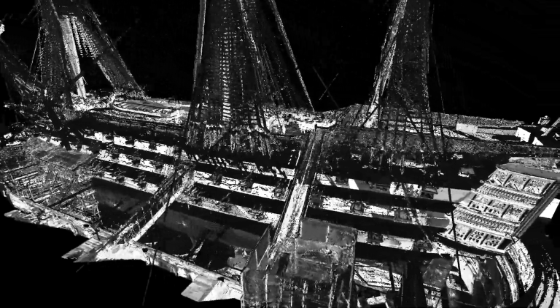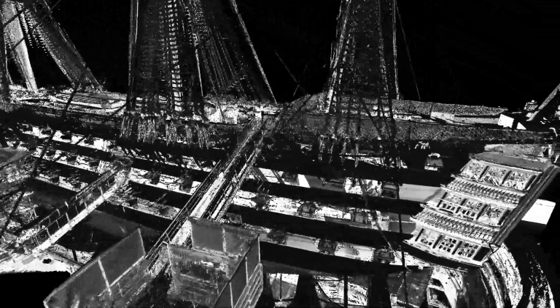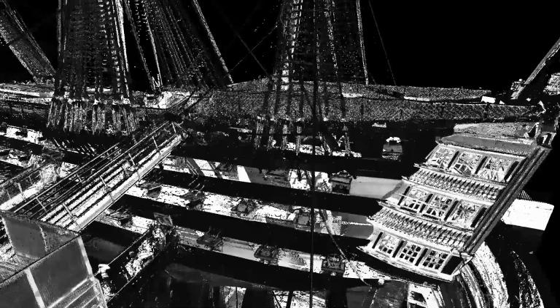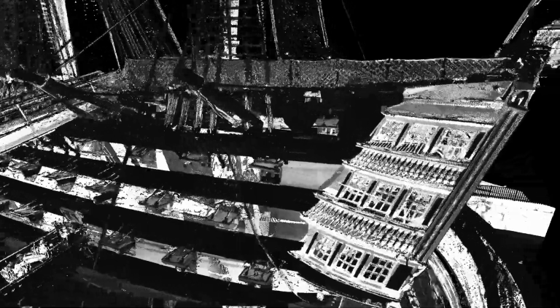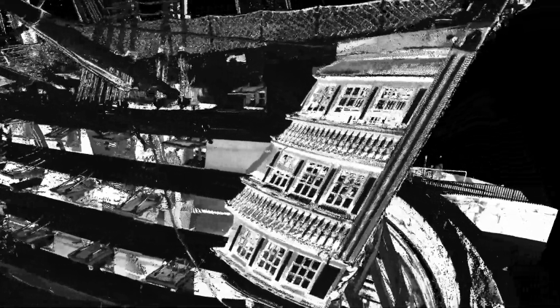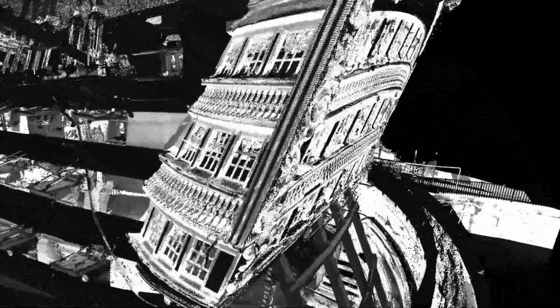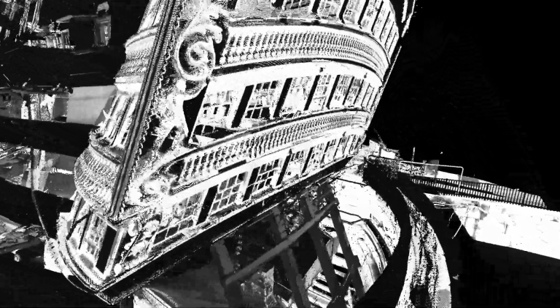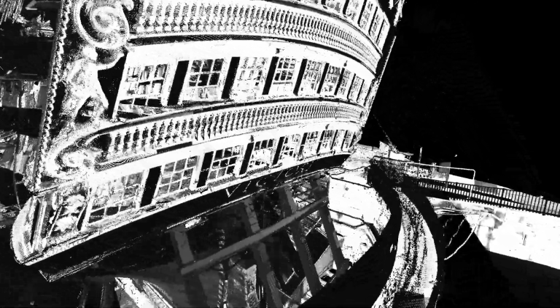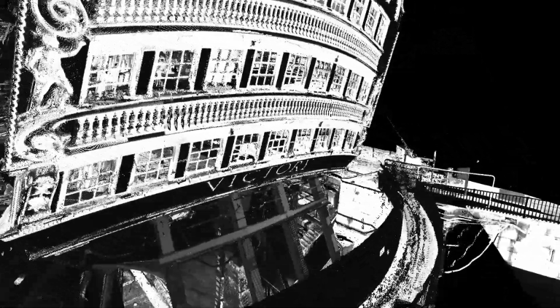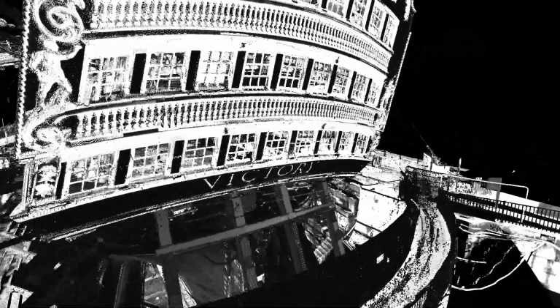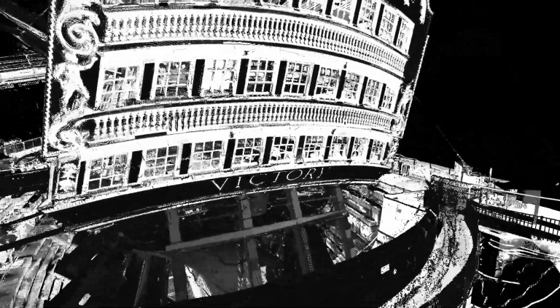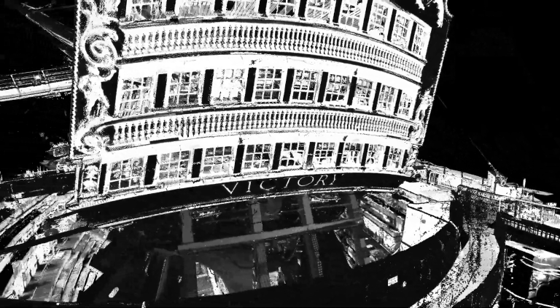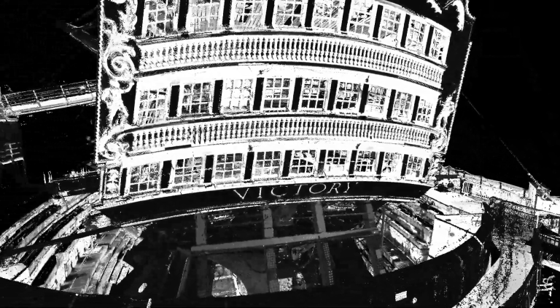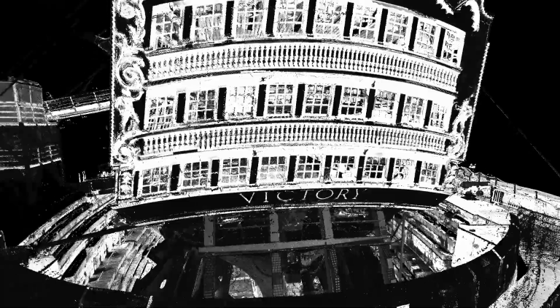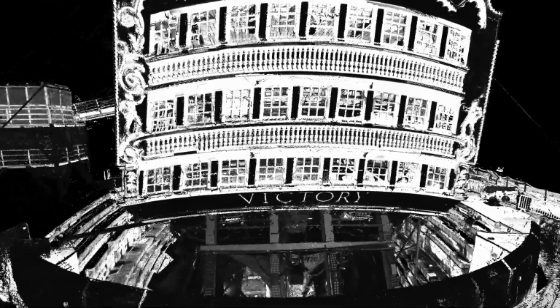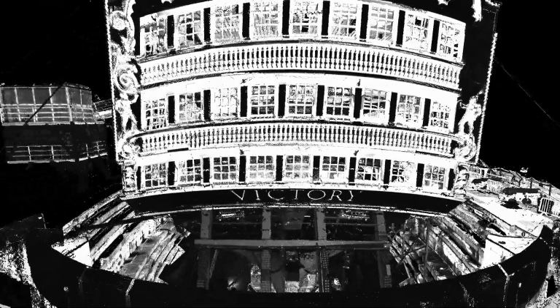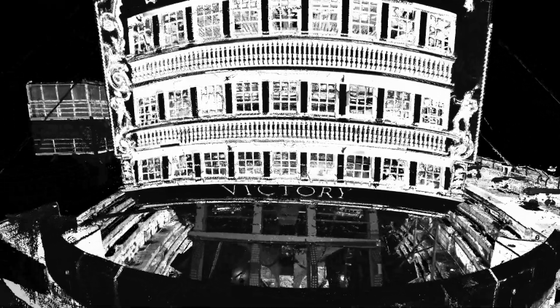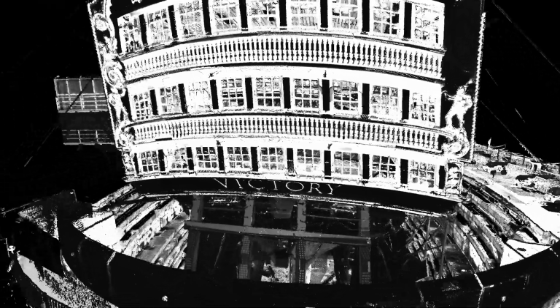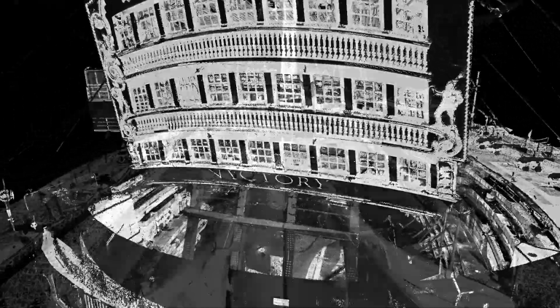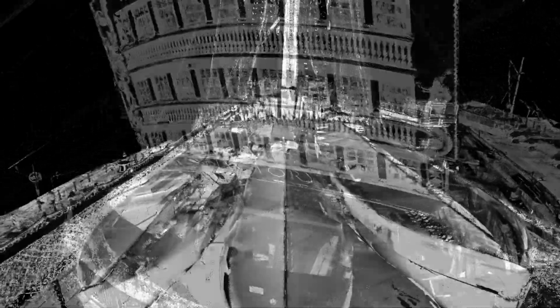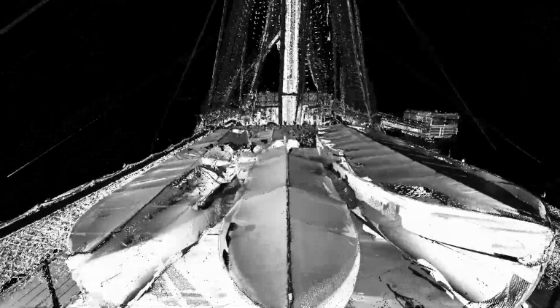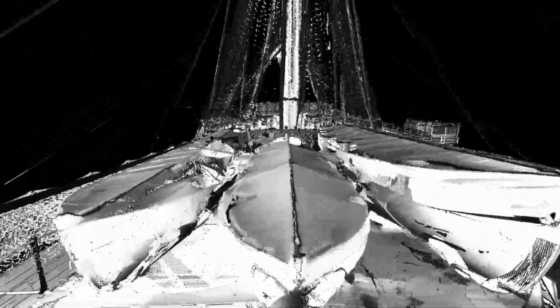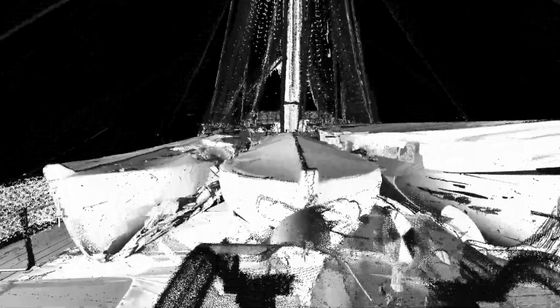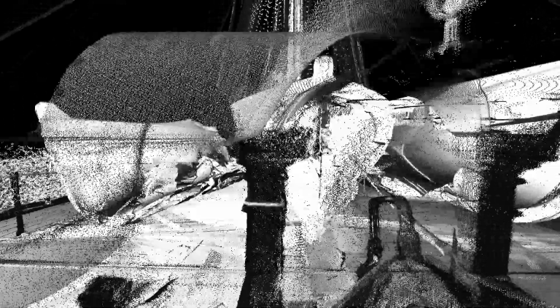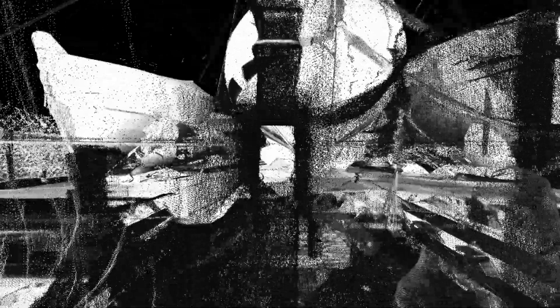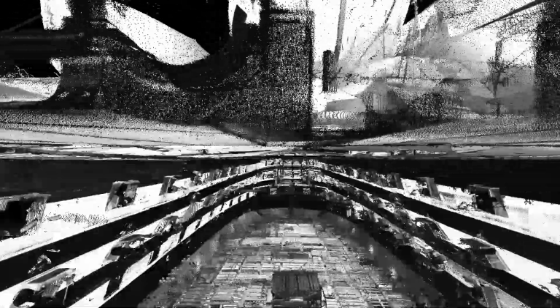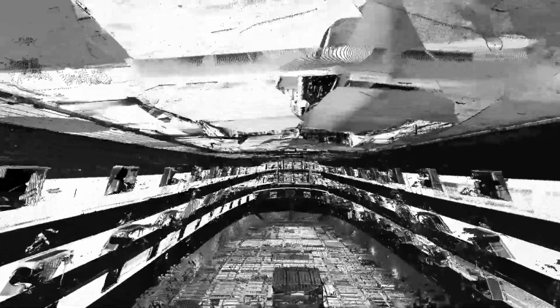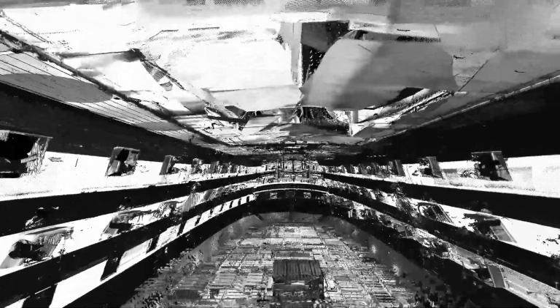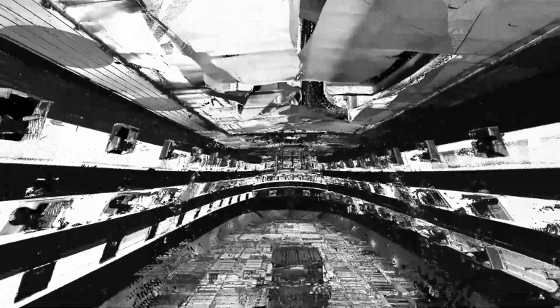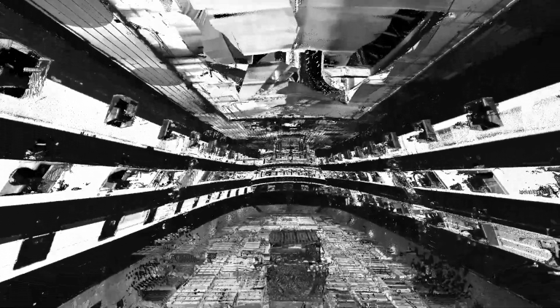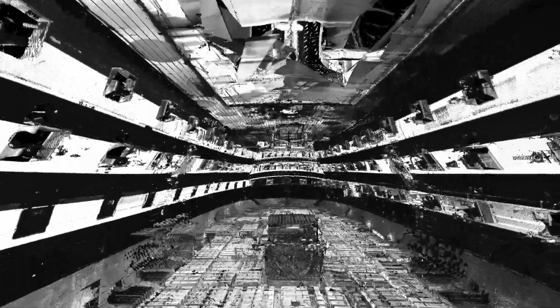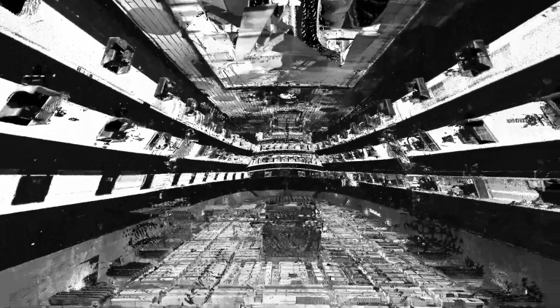We had that laser scan turned into the many different components and elements that make up the ship, and from that we were then able to create a computer model. In addition to that, we needed to understand what materials the ship was made from, what section sizes were used in the frames, in the planks, in the posts and in the beams.